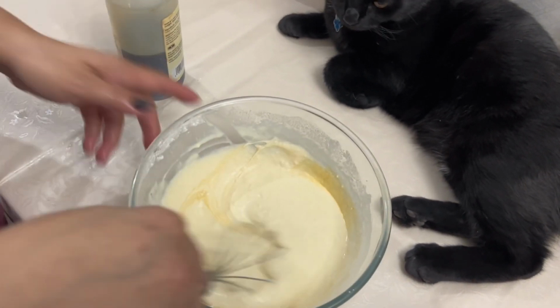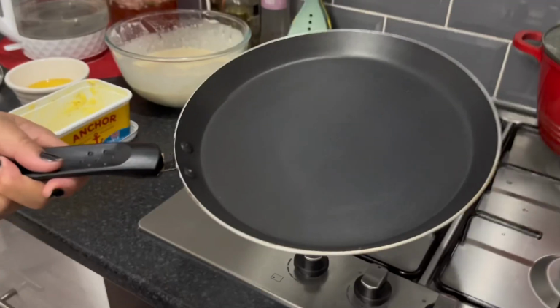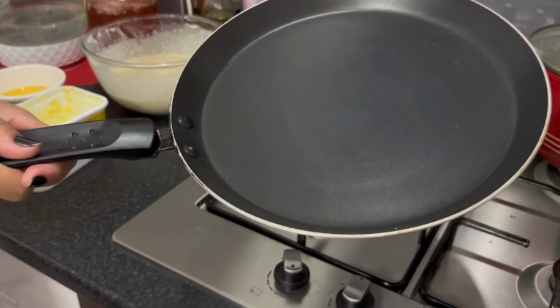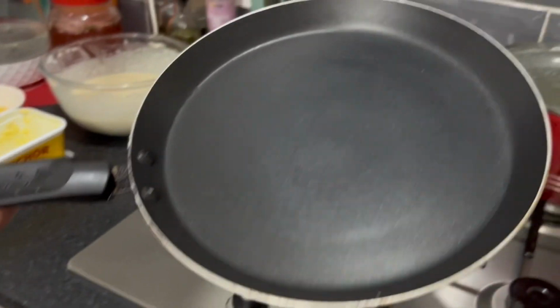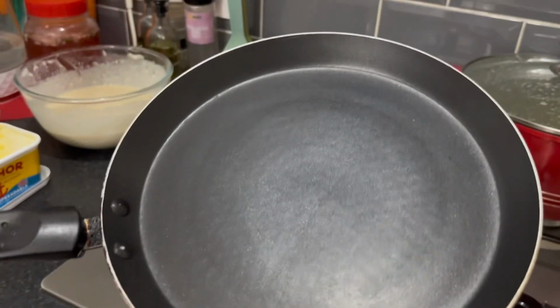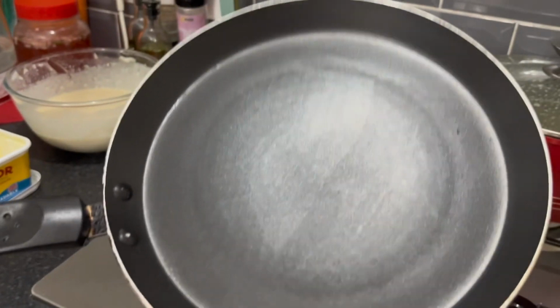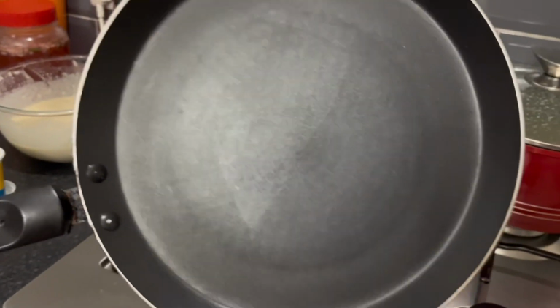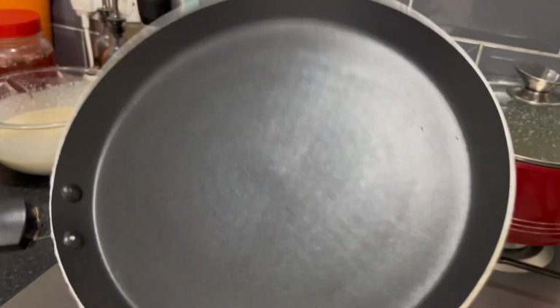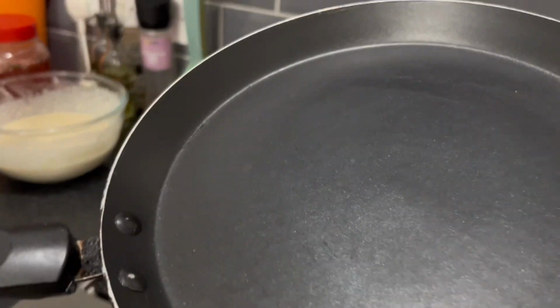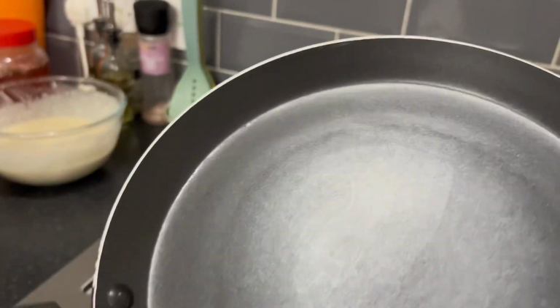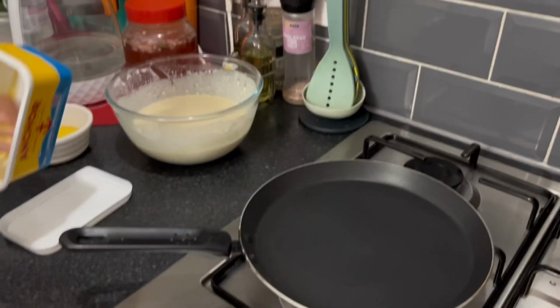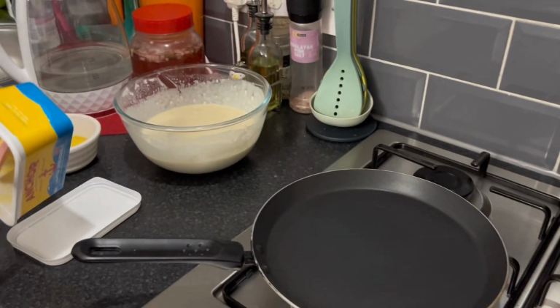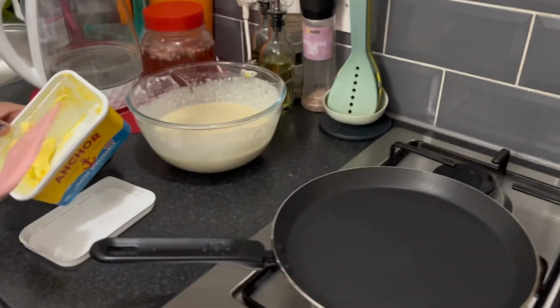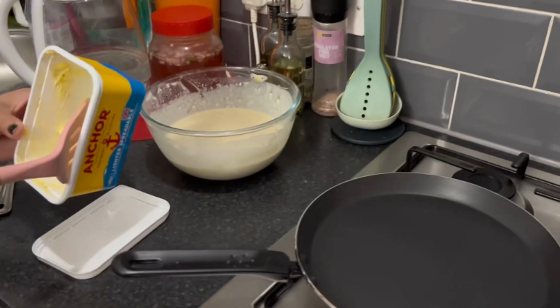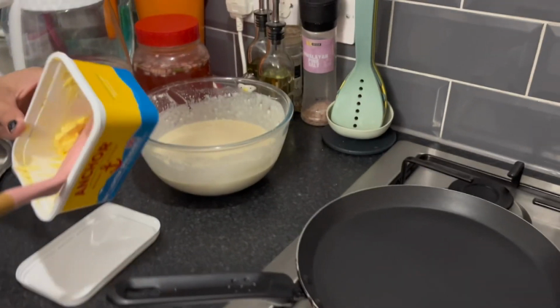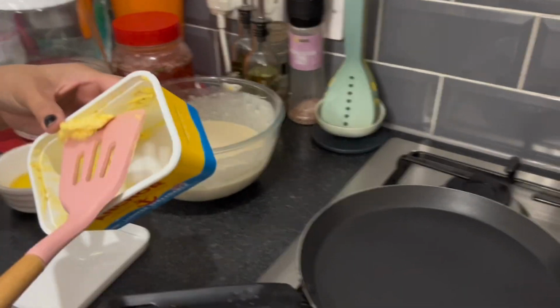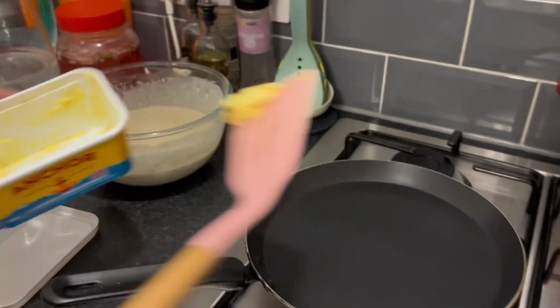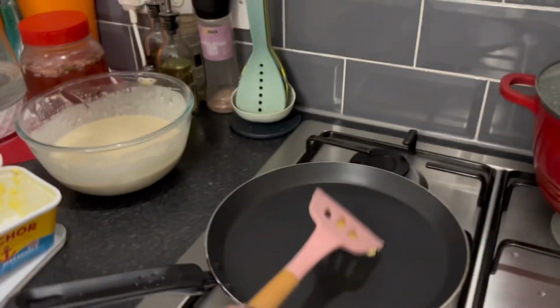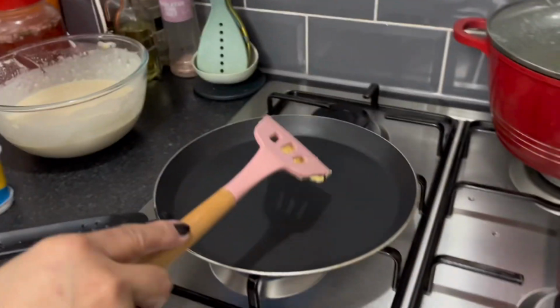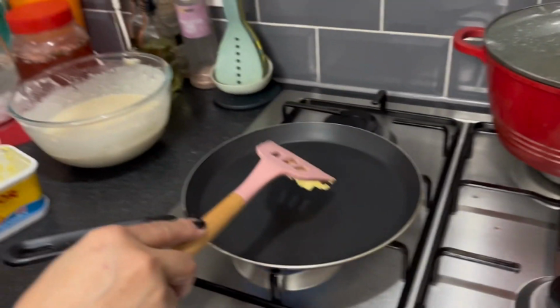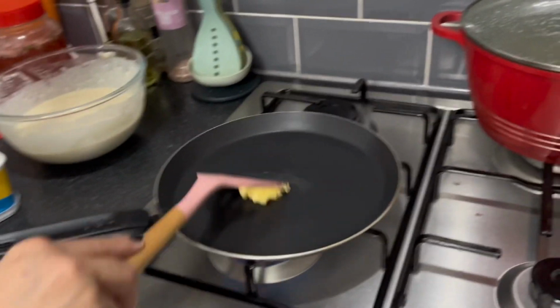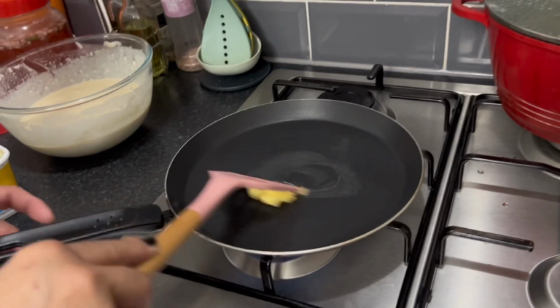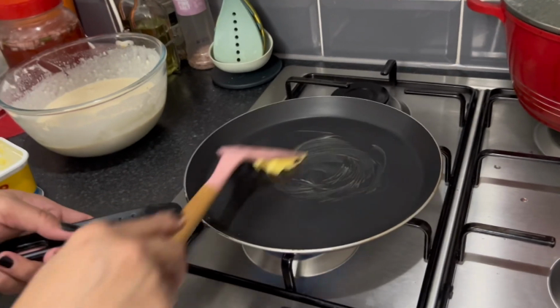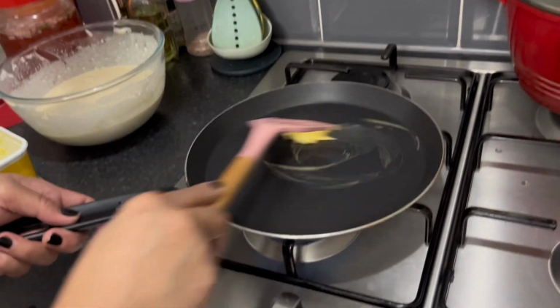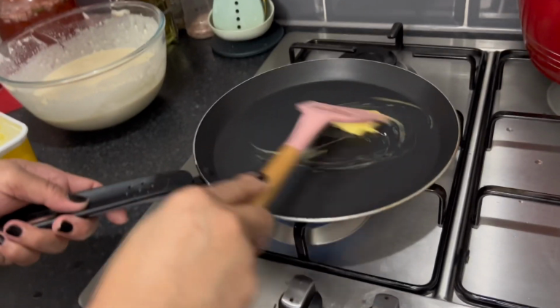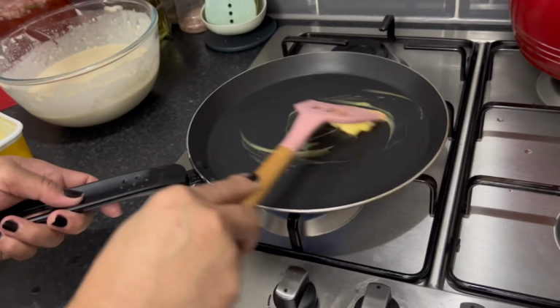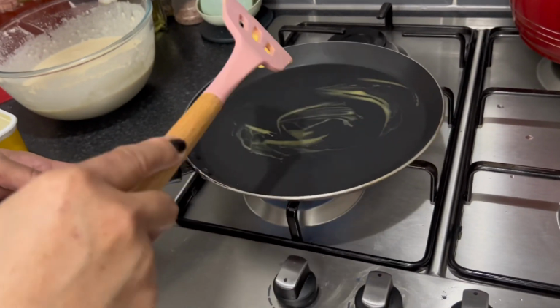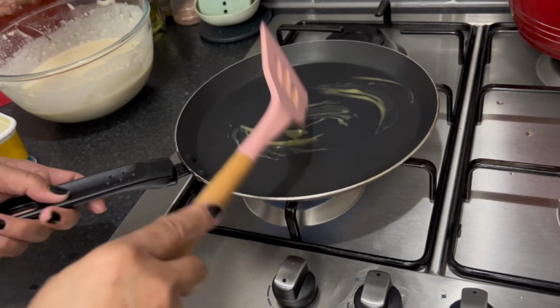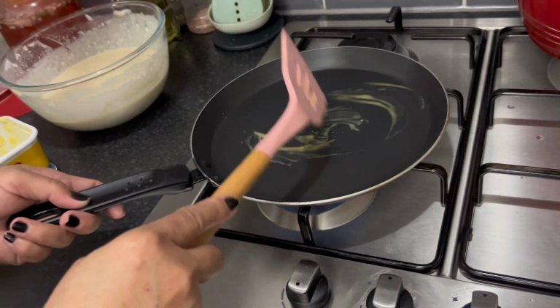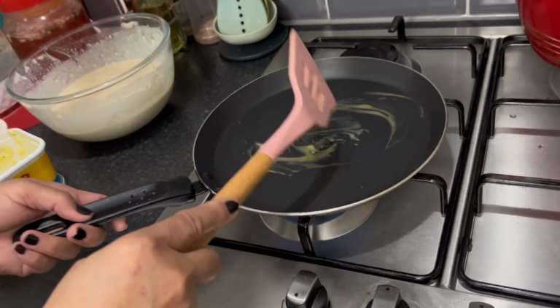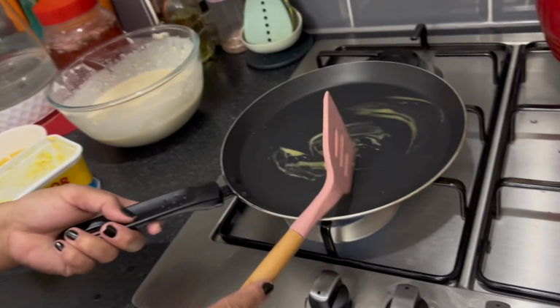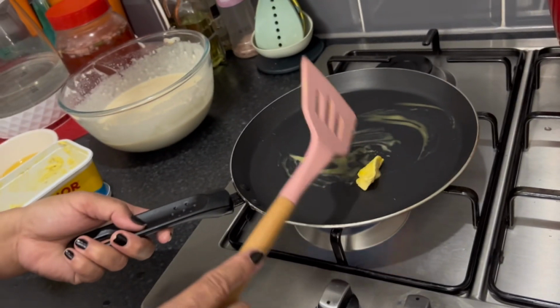We have a special pan for pancakes. First, we add butter — you can add oil, butter, or whatever.